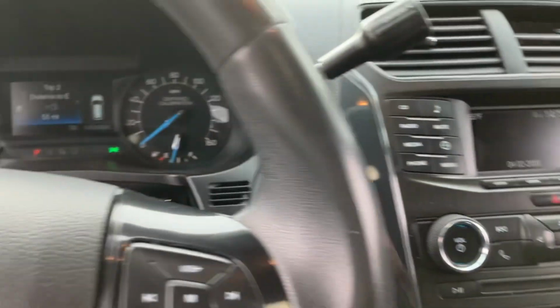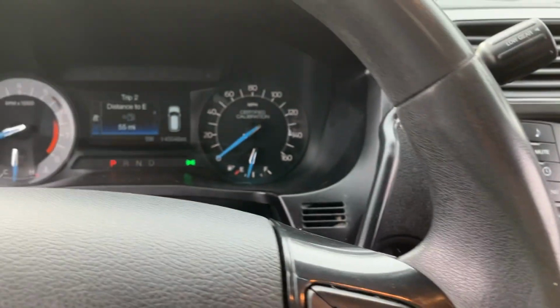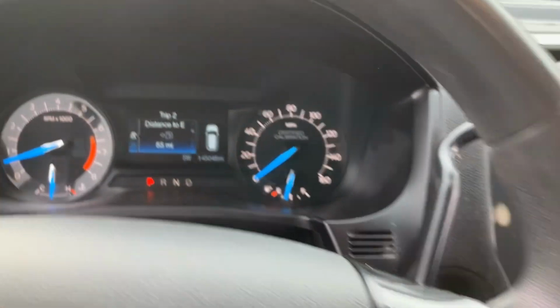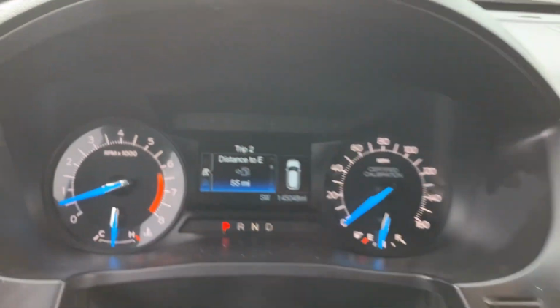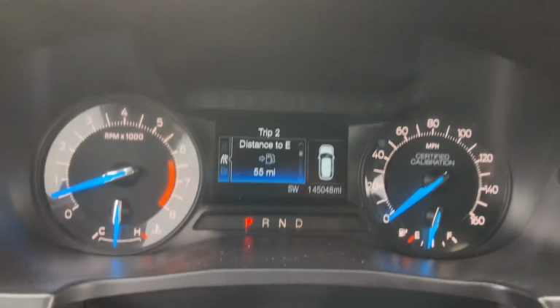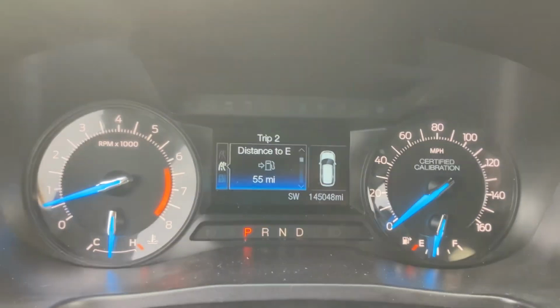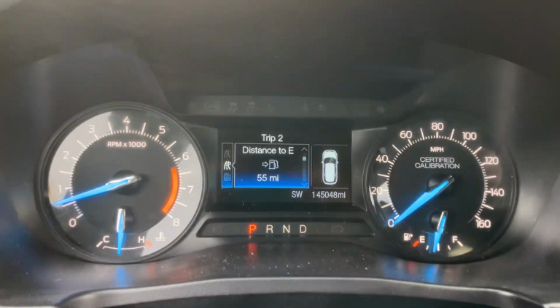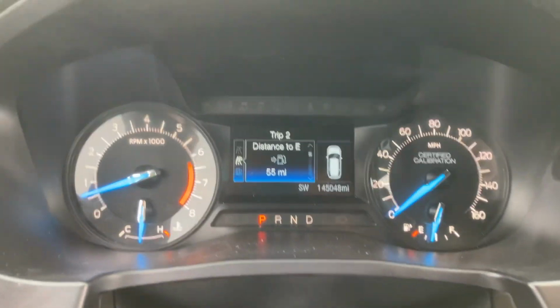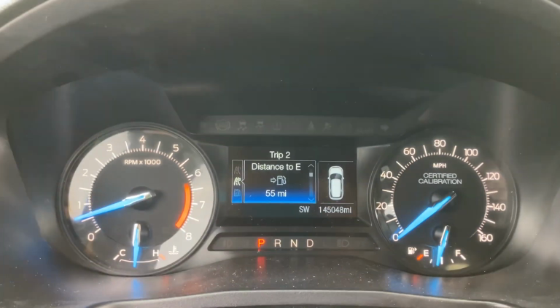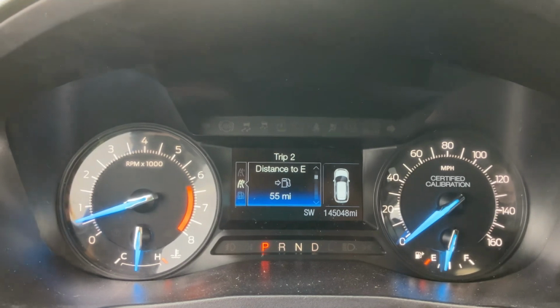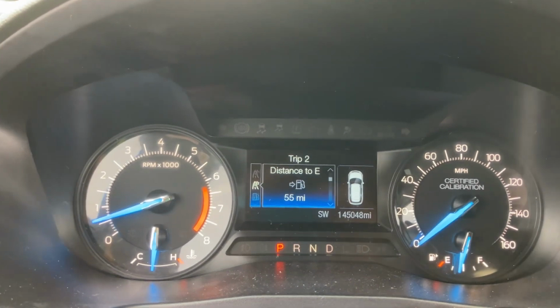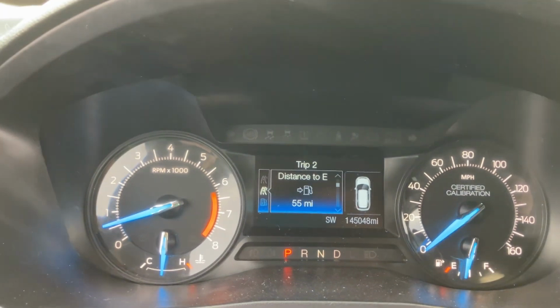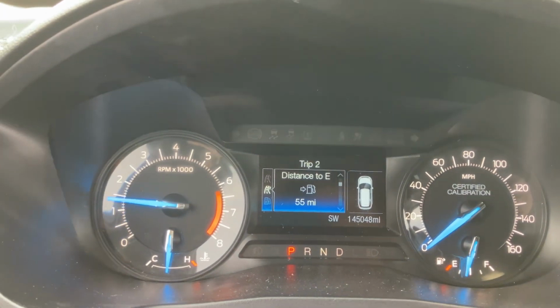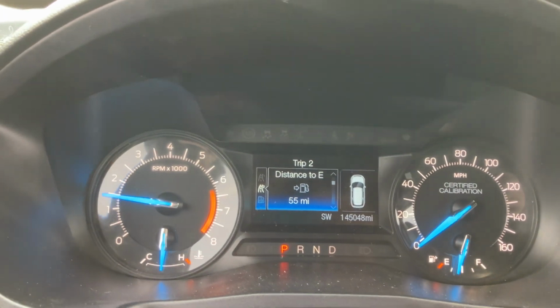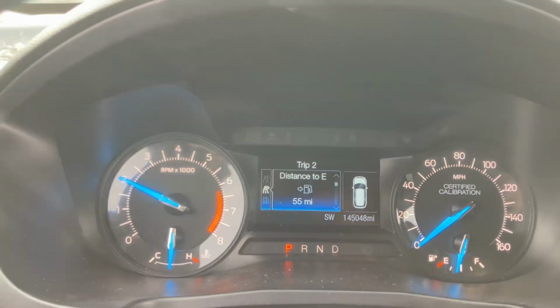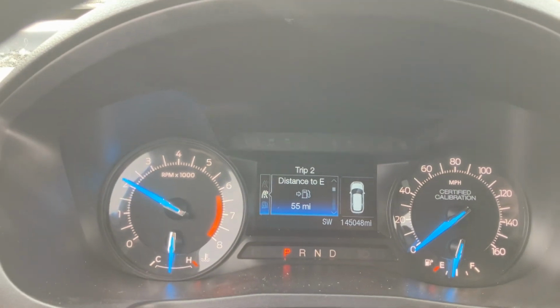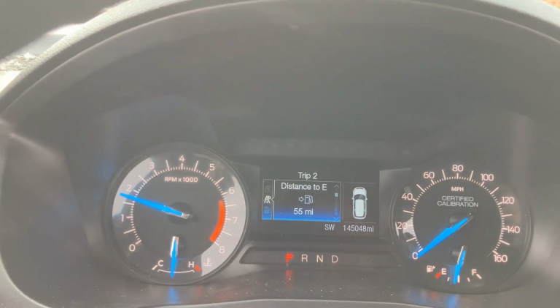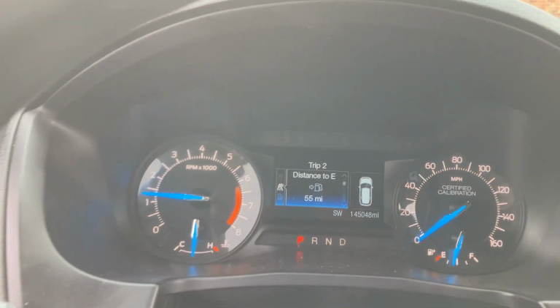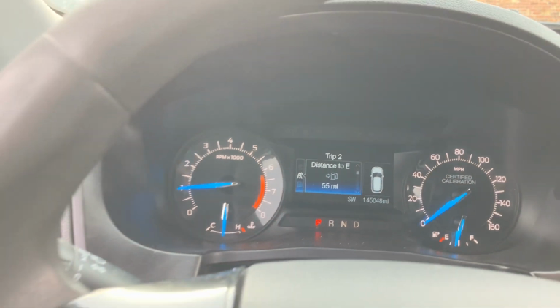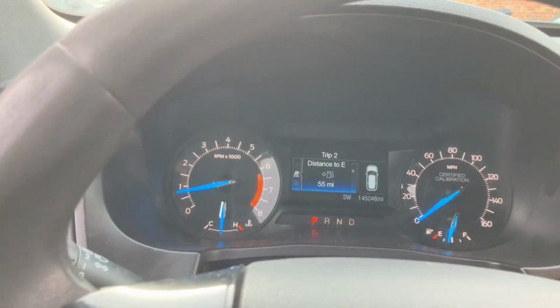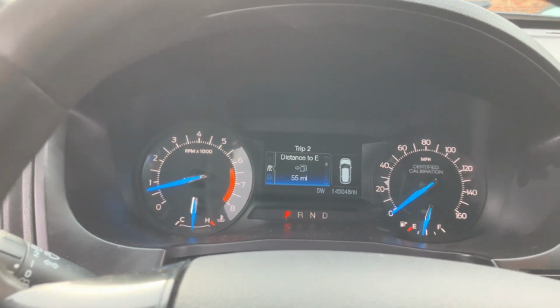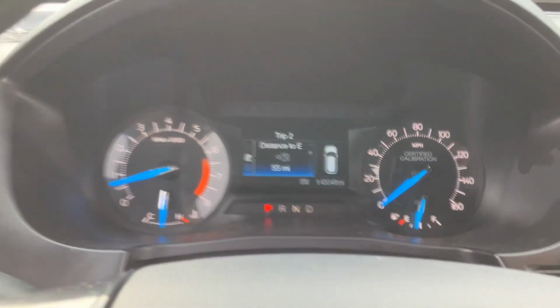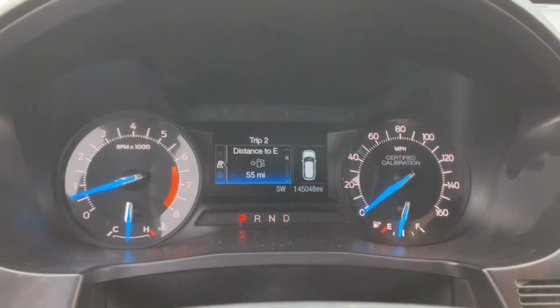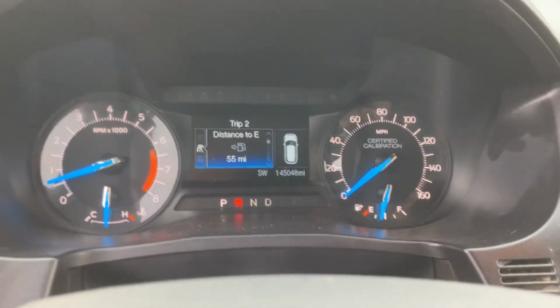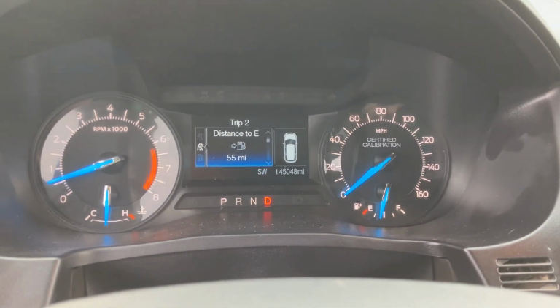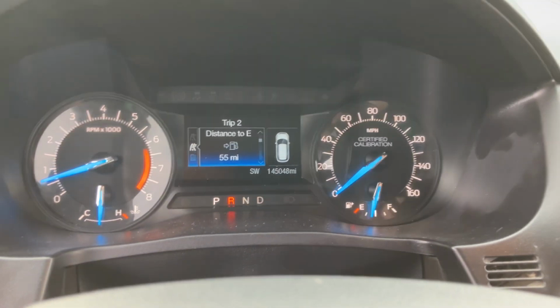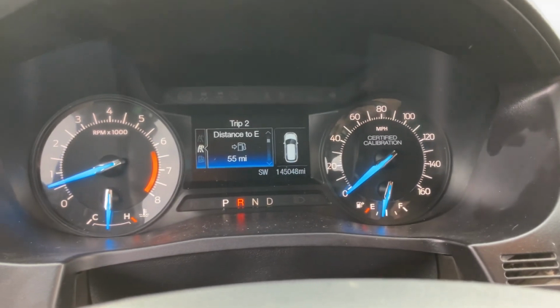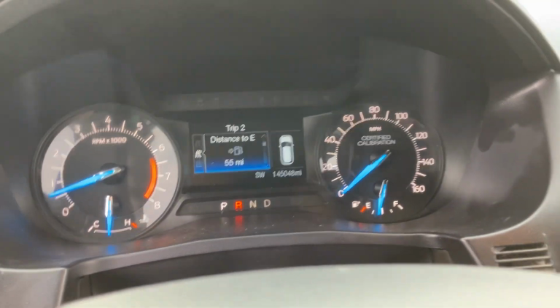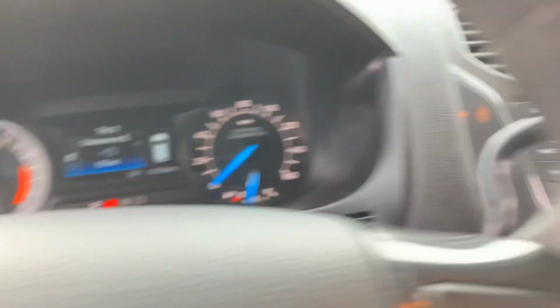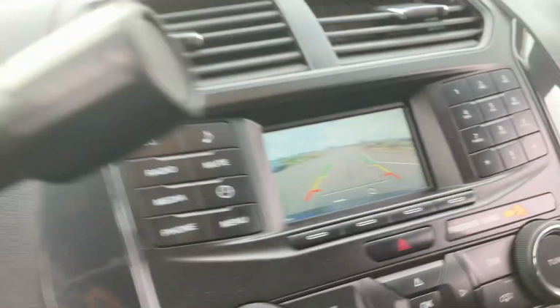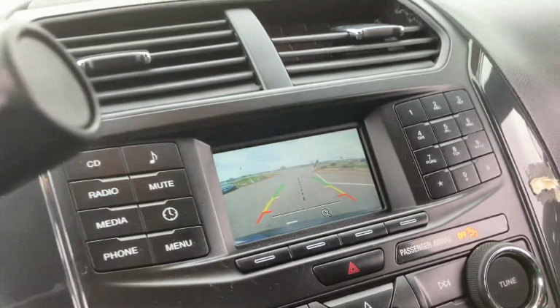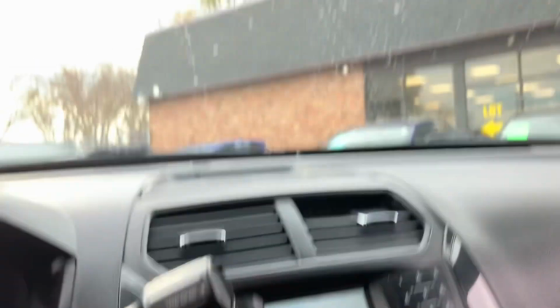Bluetooth. 145,048 miles exact. No misfire, no hesitation. Recent oil change done. Transmission goes from gear to gear without any delays.